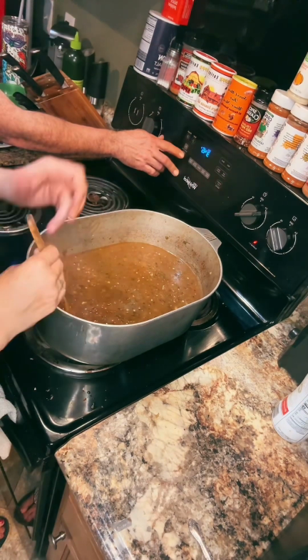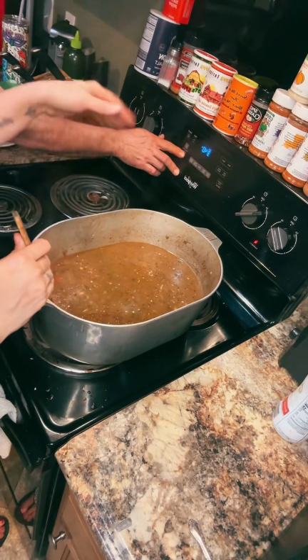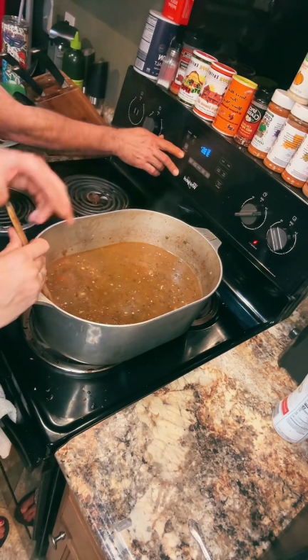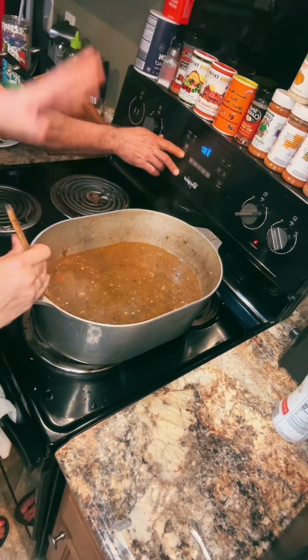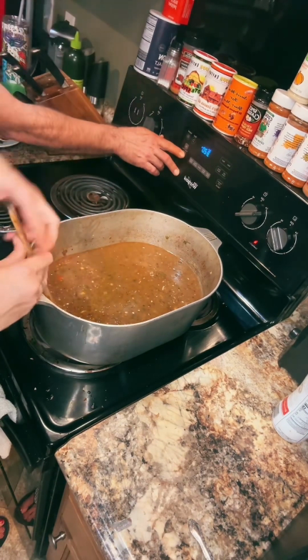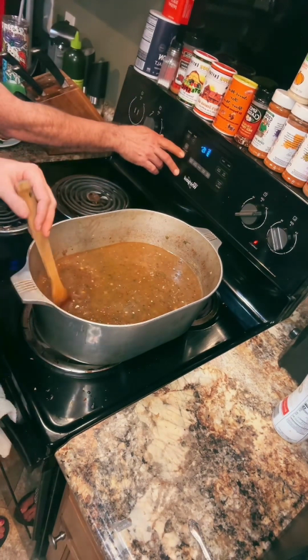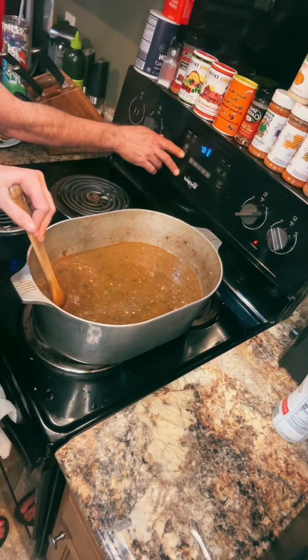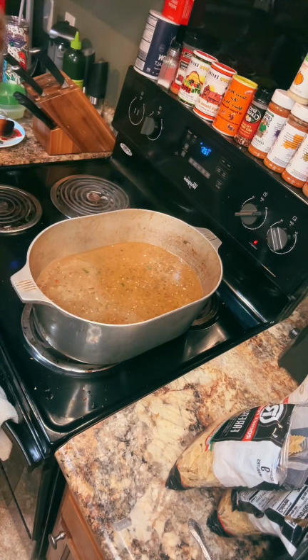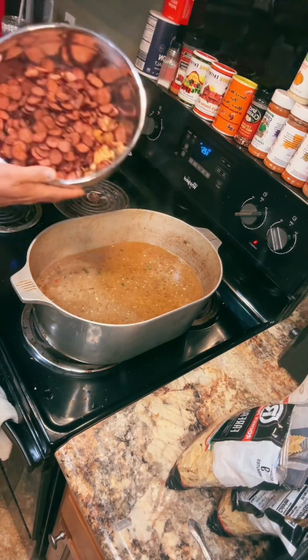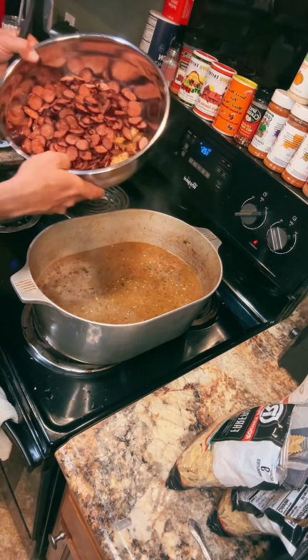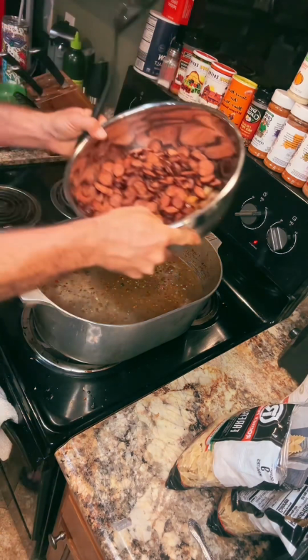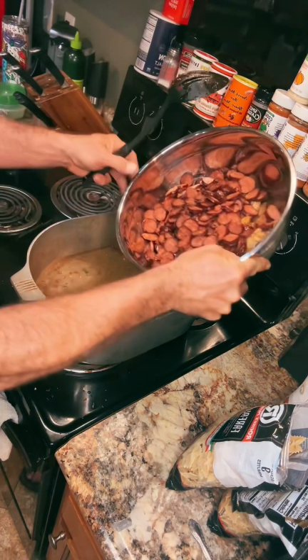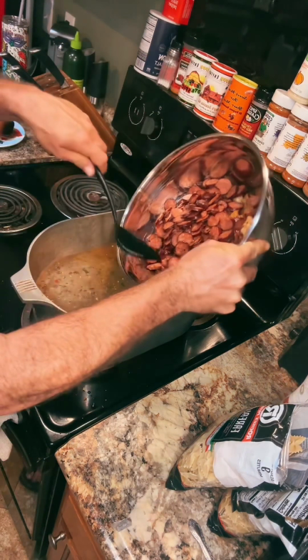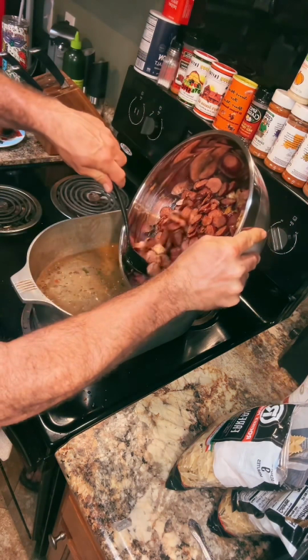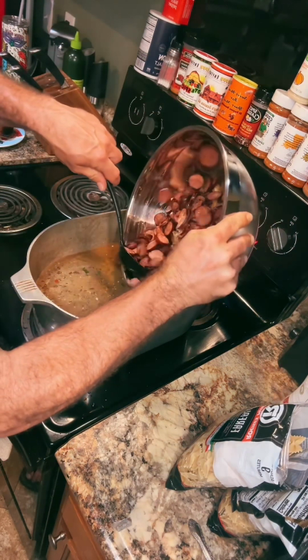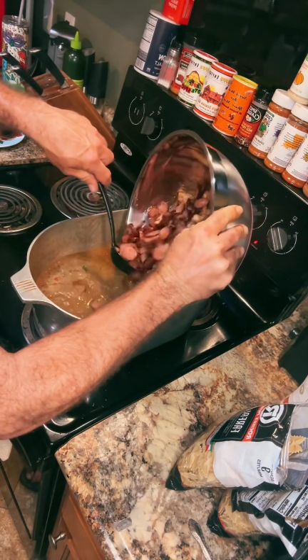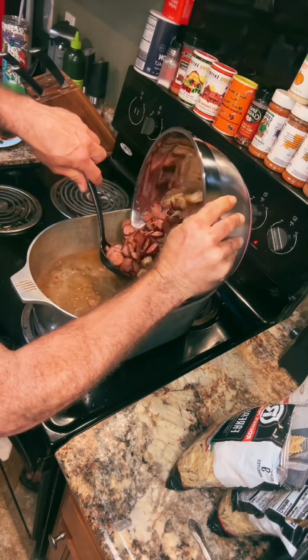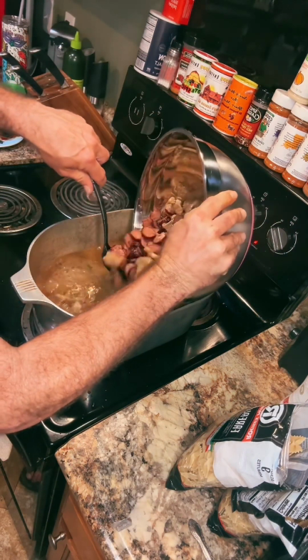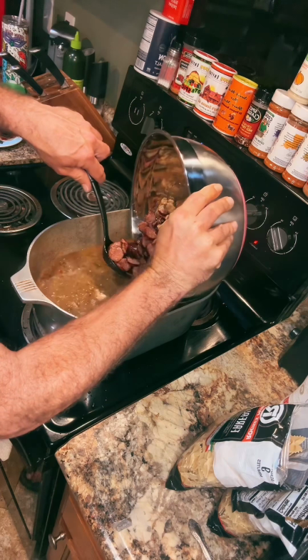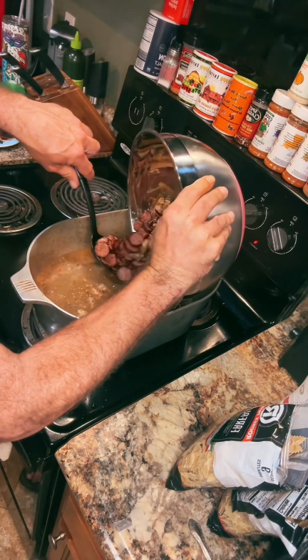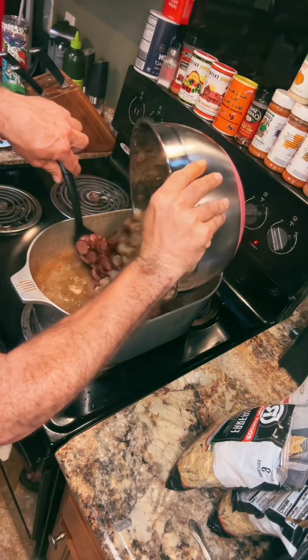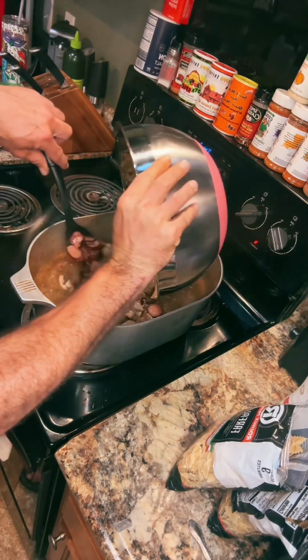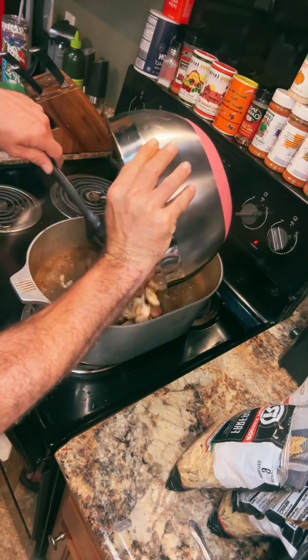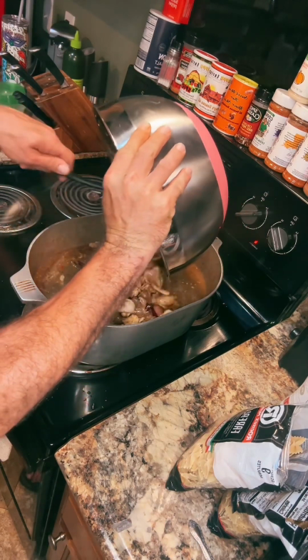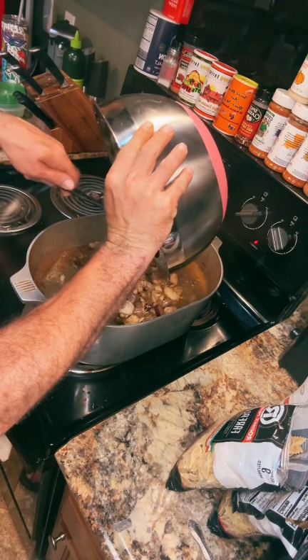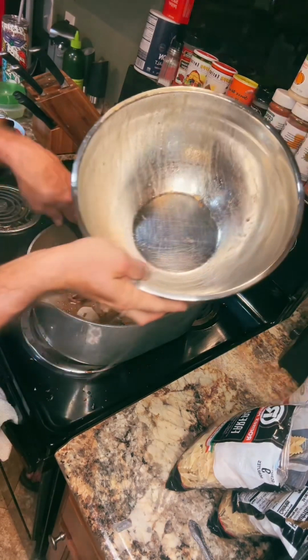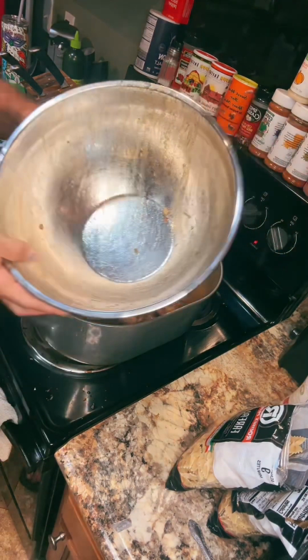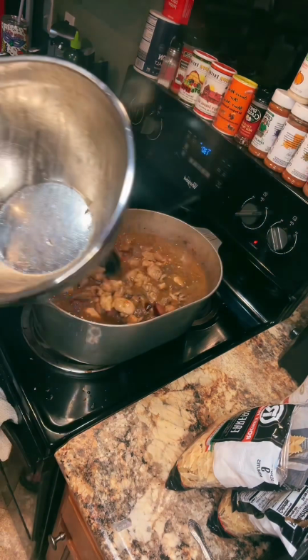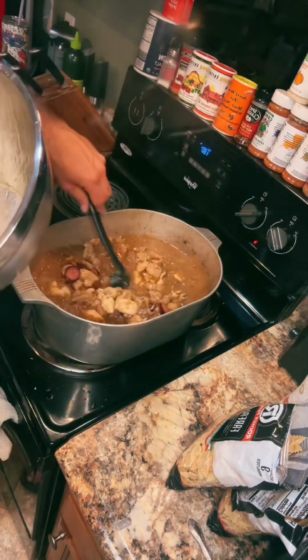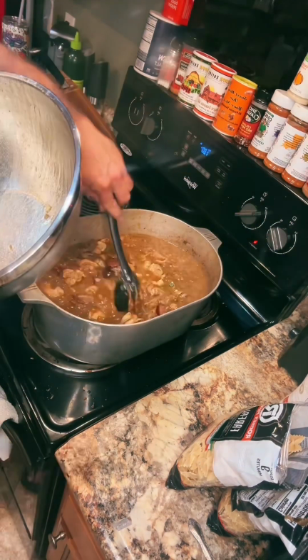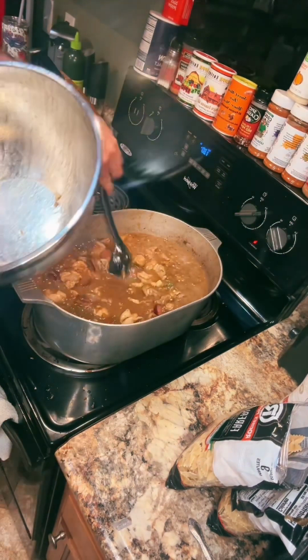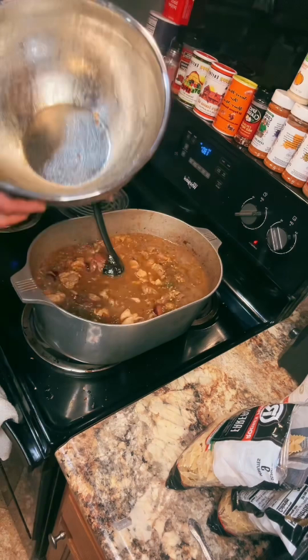Turn it up and down to 300 degrees and preheat it. Time to add all that meat back in — that's about six and a quarter pounds of sausage, chicken, and Boston butt. Mix that all together.